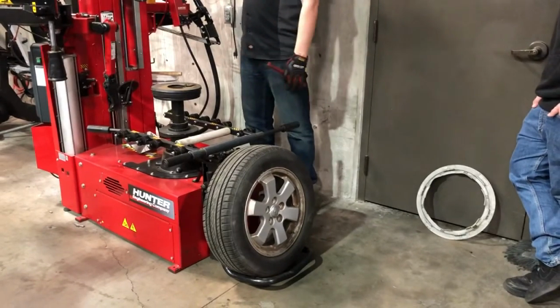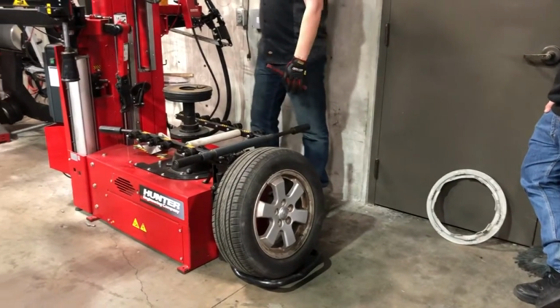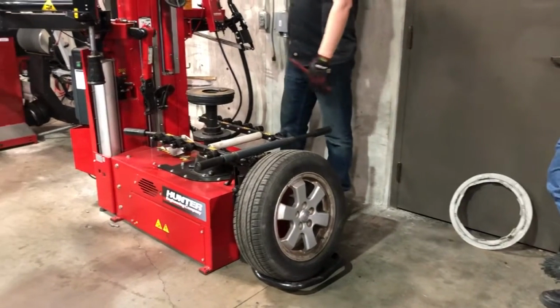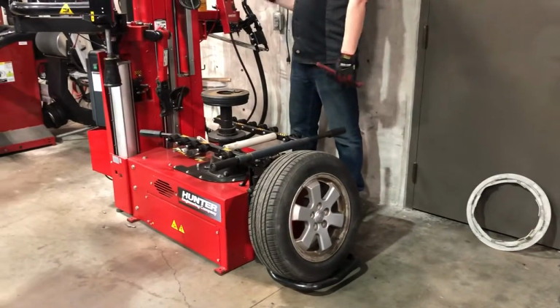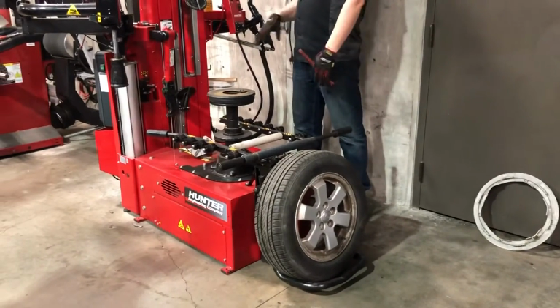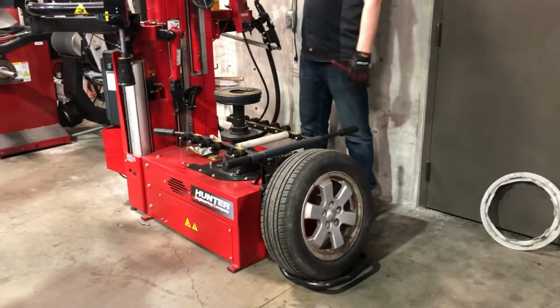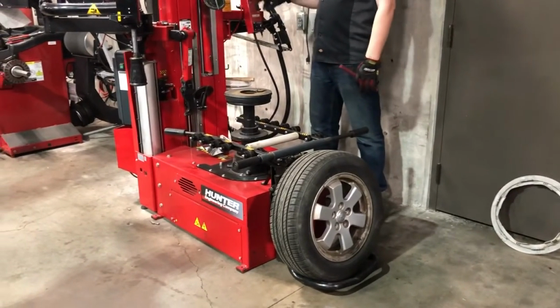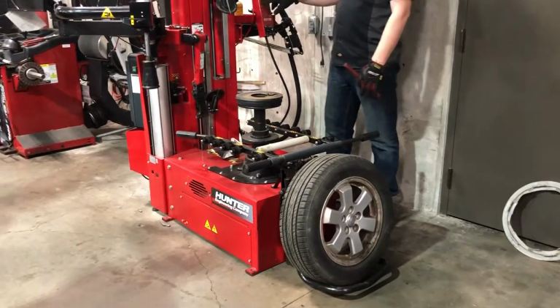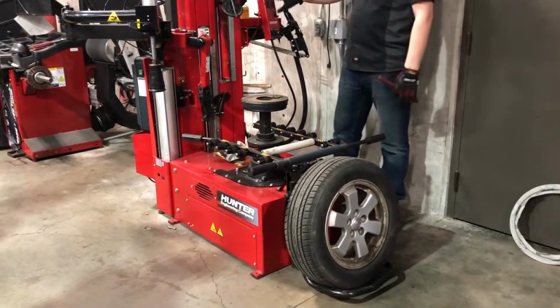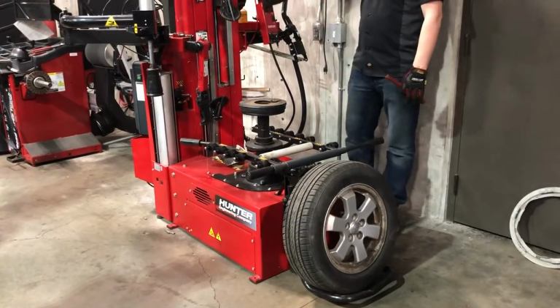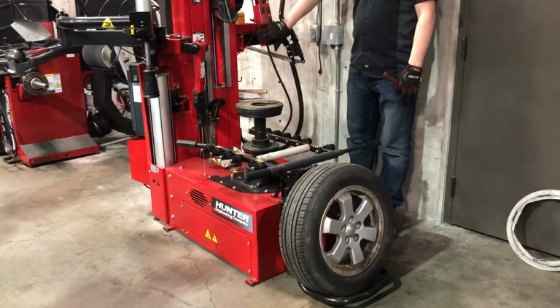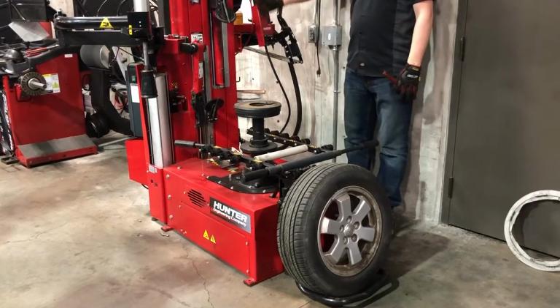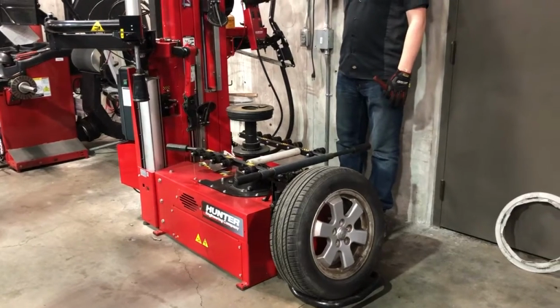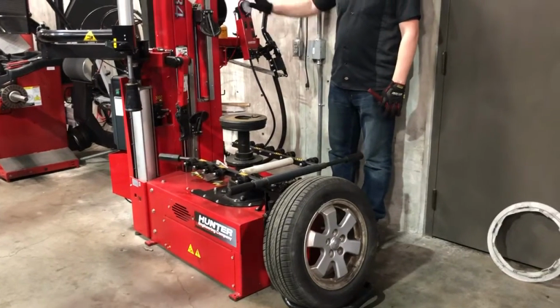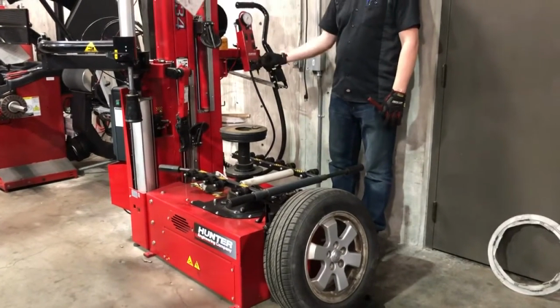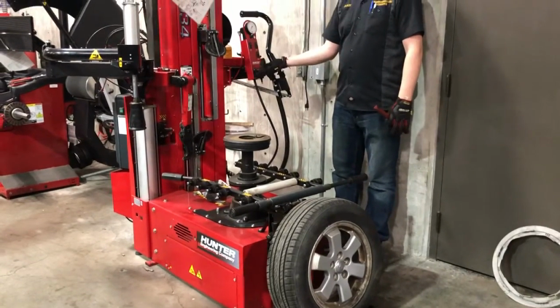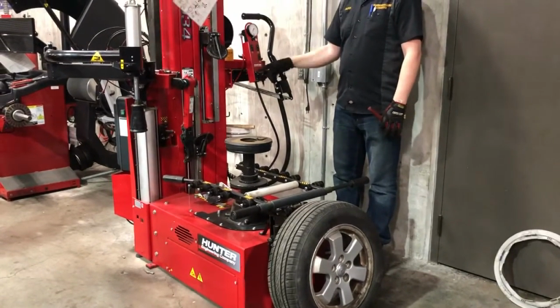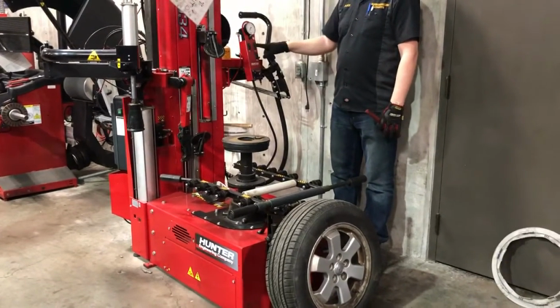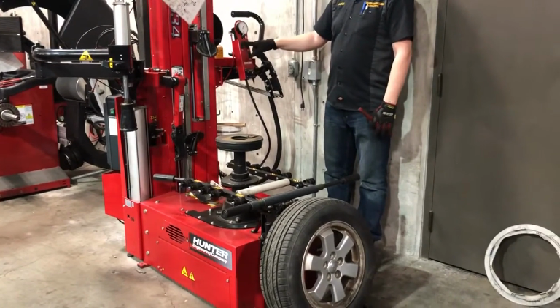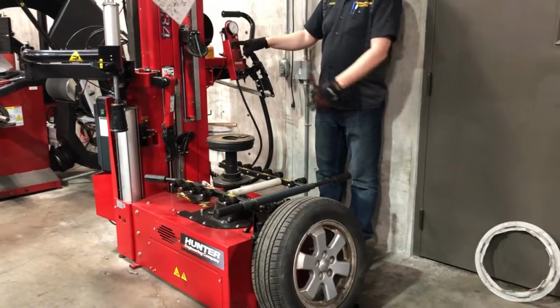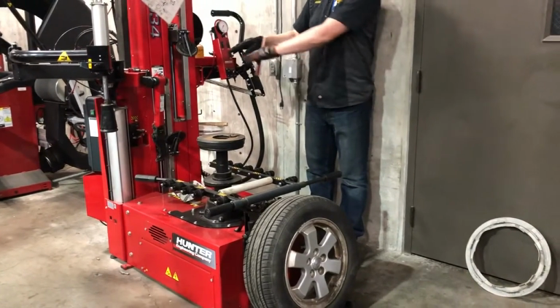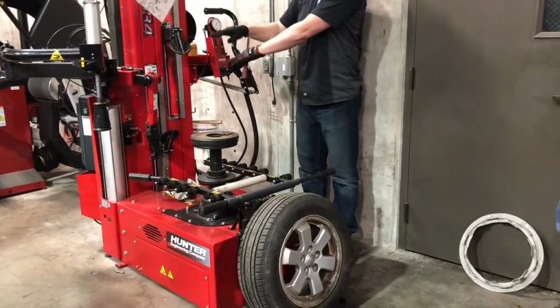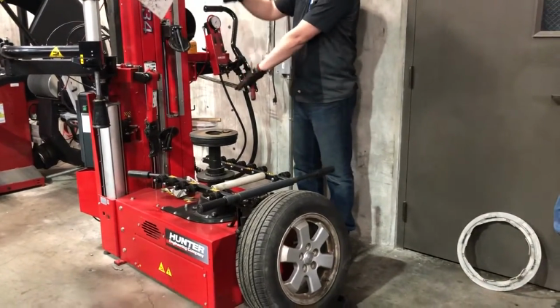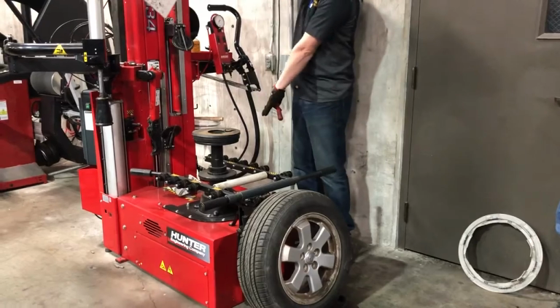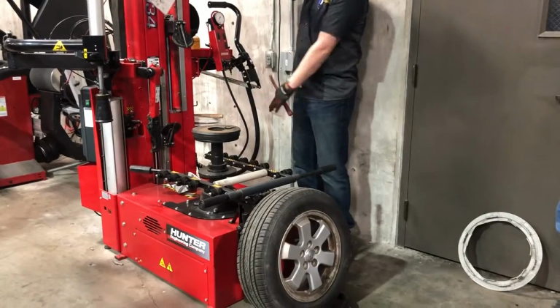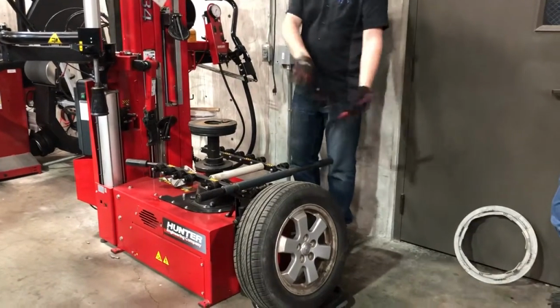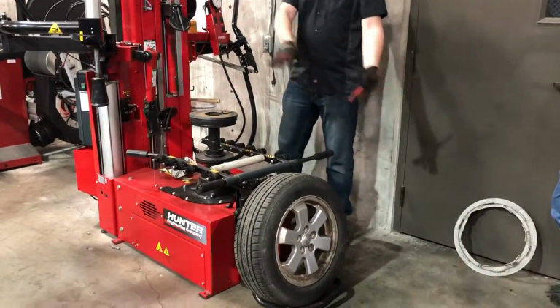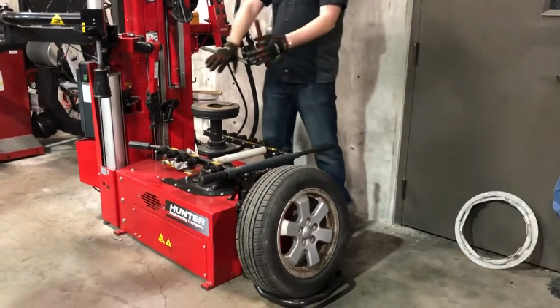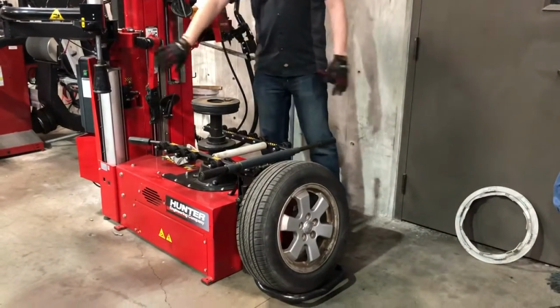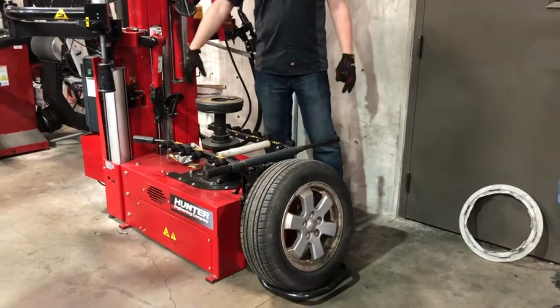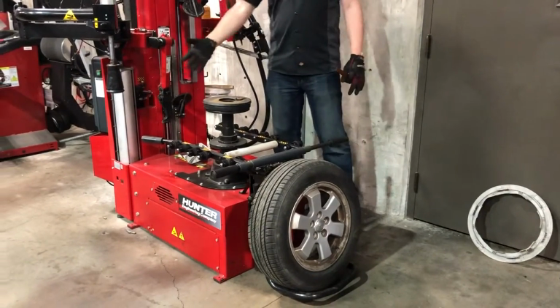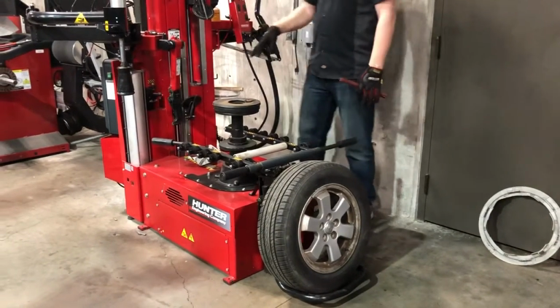First thing, I'm going to get these heads all out of the way. This right here is our control station for everything. The first thing I want to do is just get all of the heads out of the way so when the tire comes on, it doesn't bump up against anything.